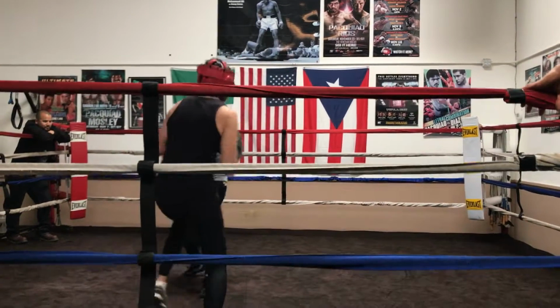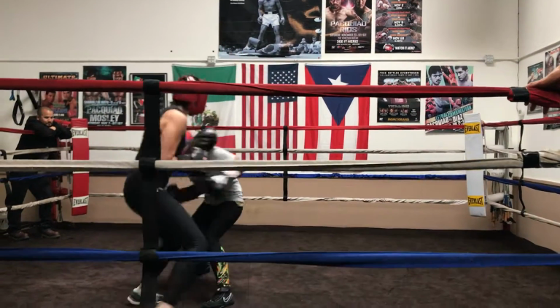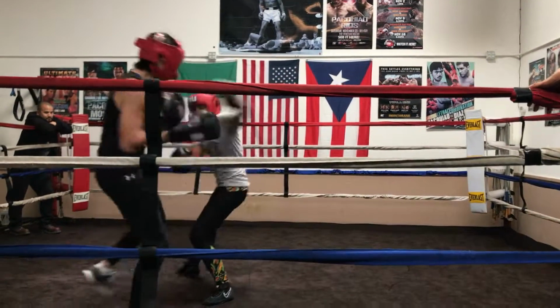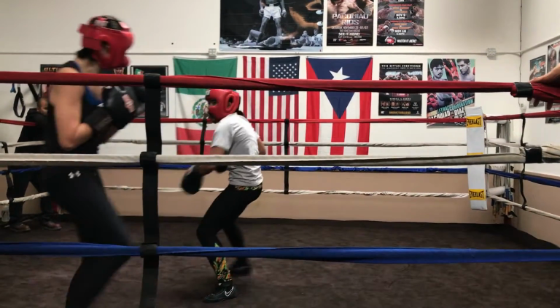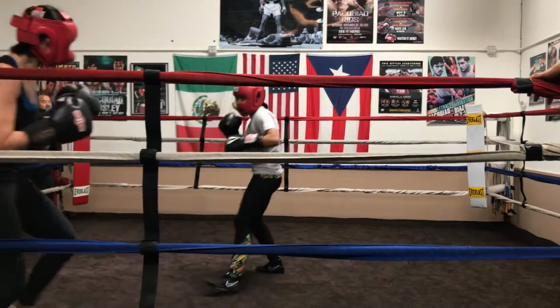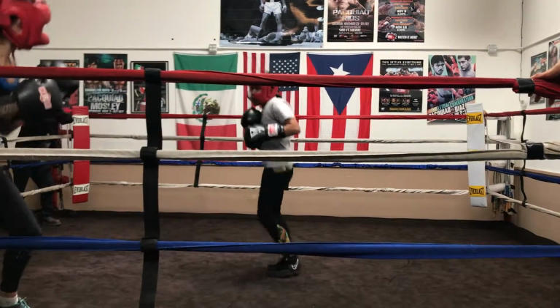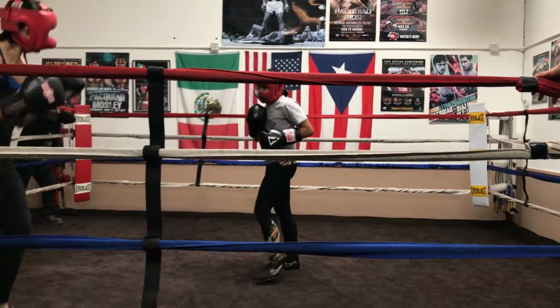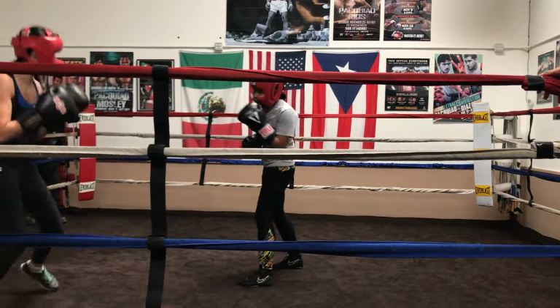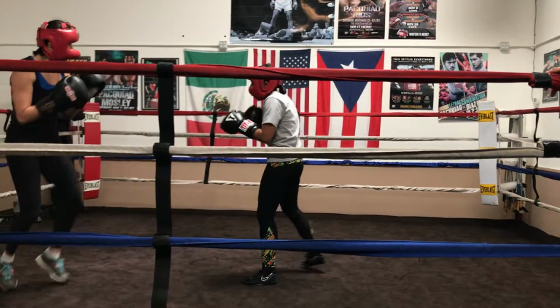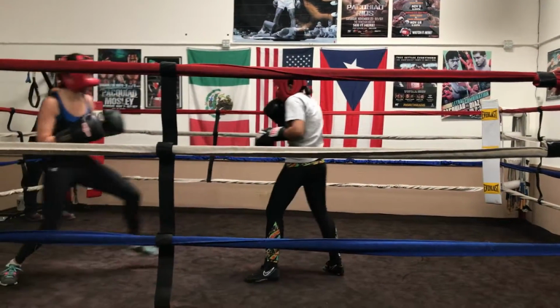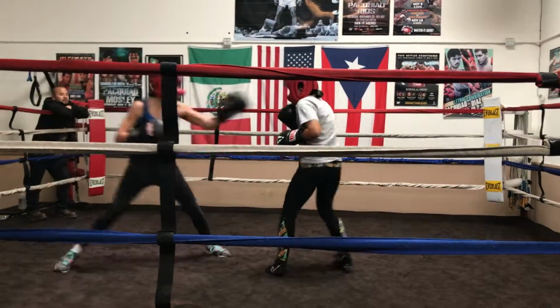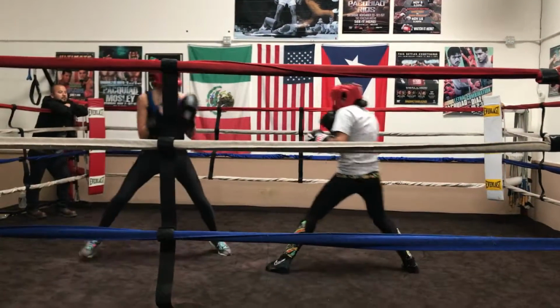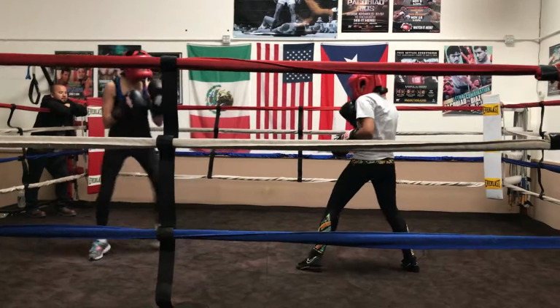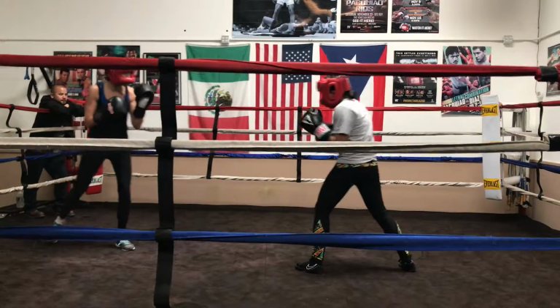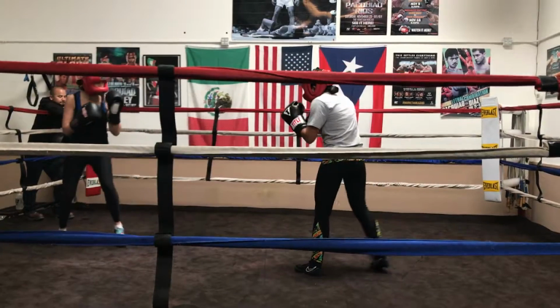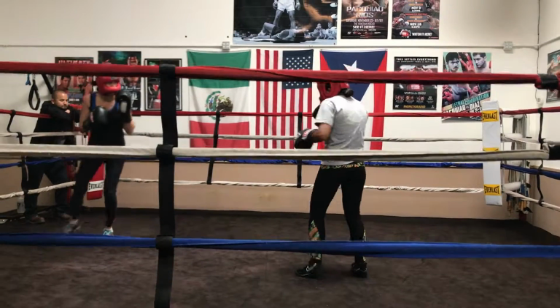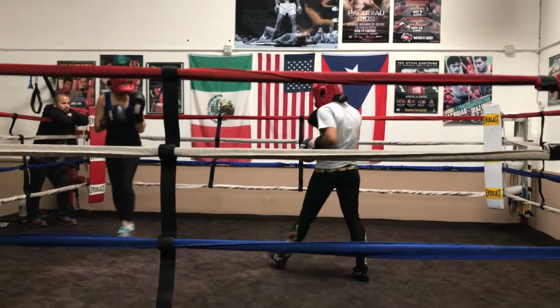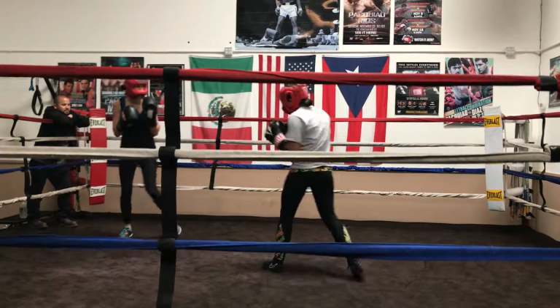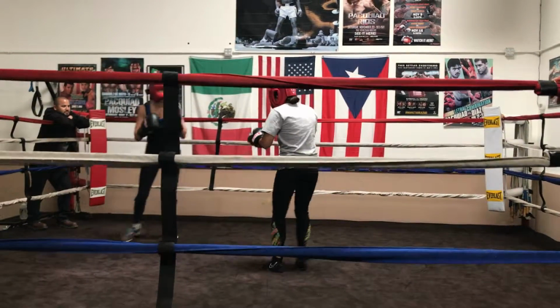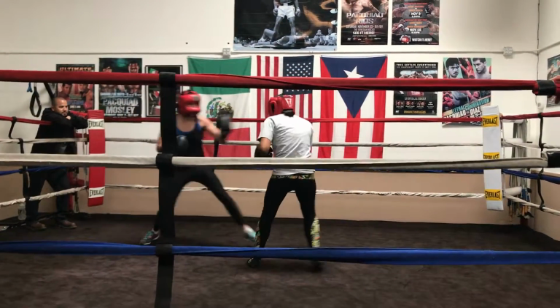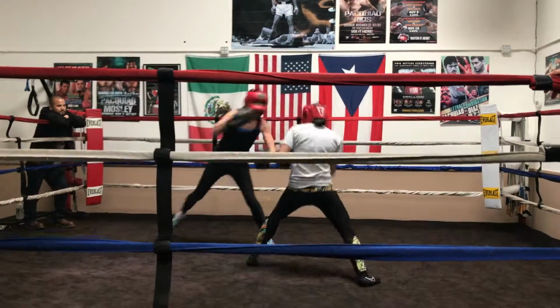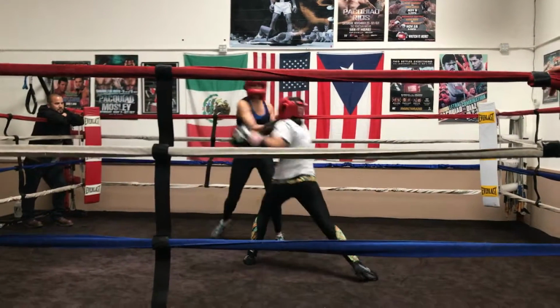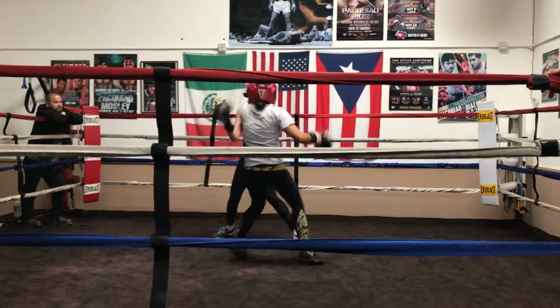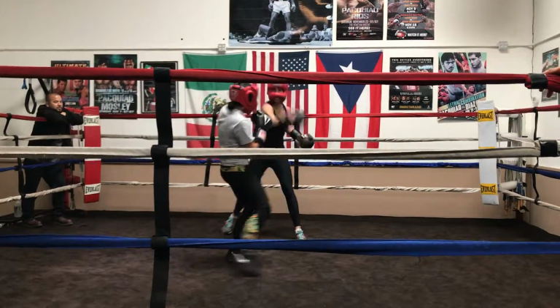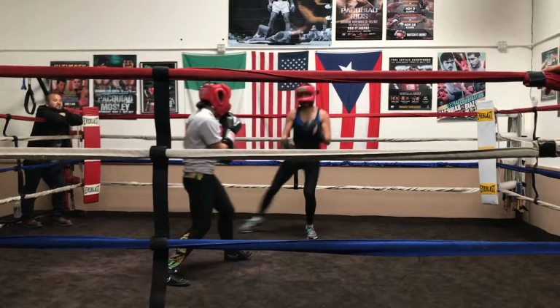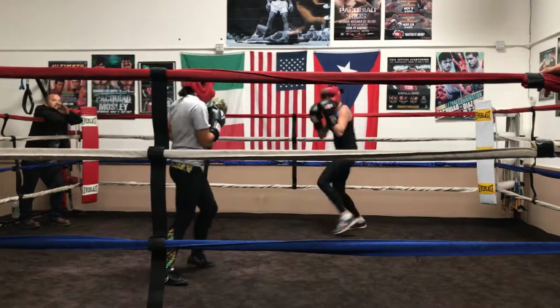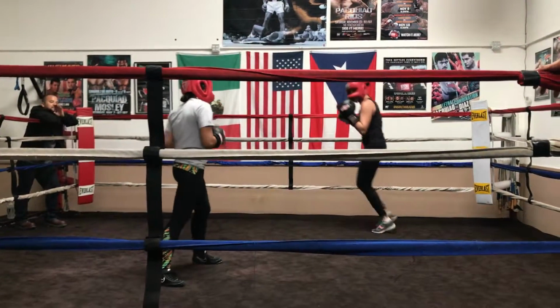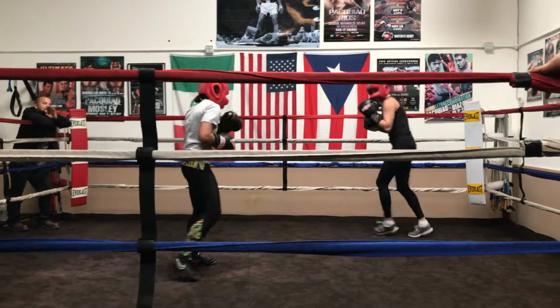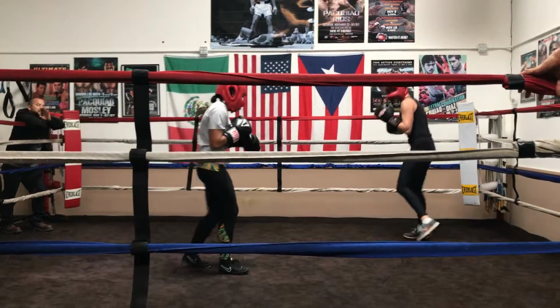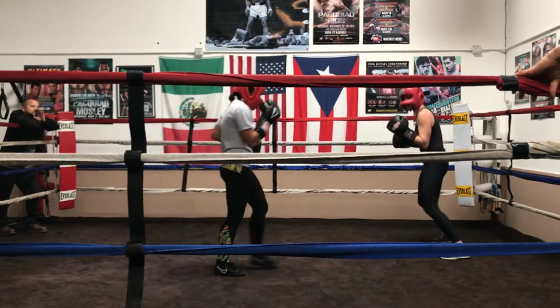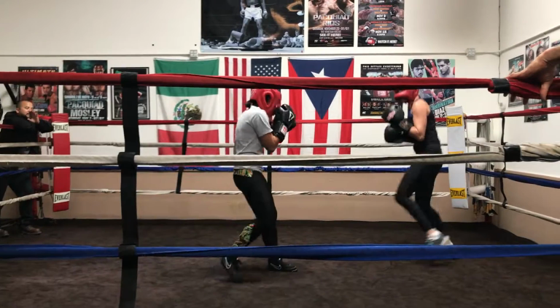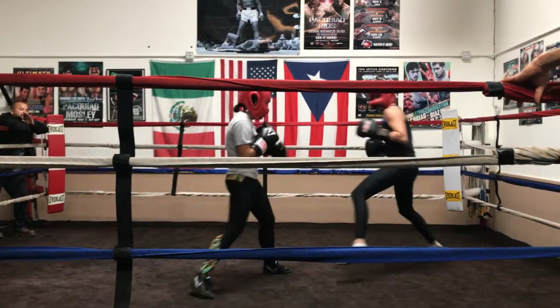Stay right there. Throw a combination. Step in. Pop, pop, pop. In and out. Get a little closer. There you go. That's it. All these combinations. Very good.